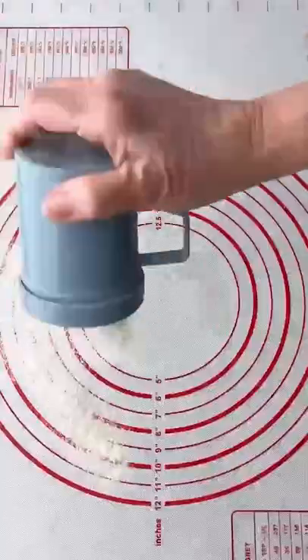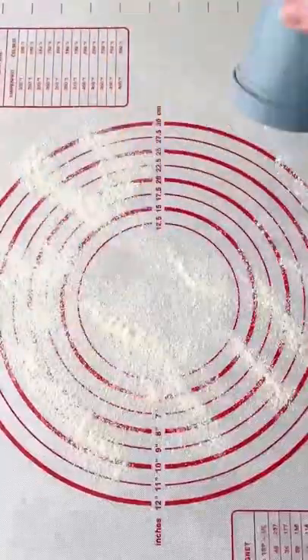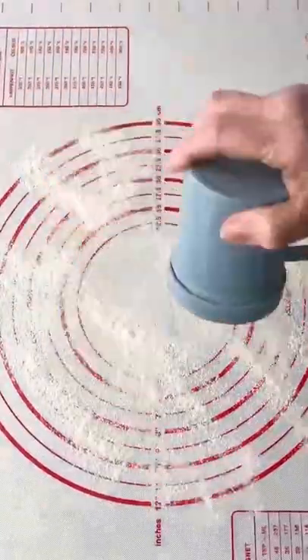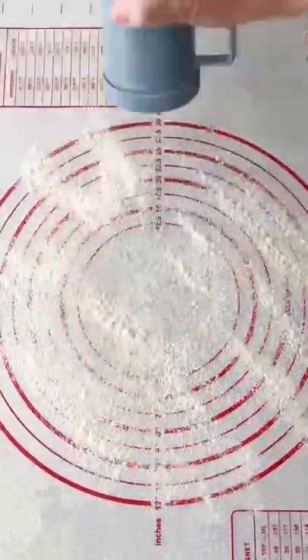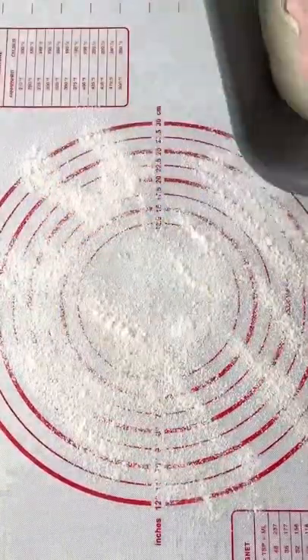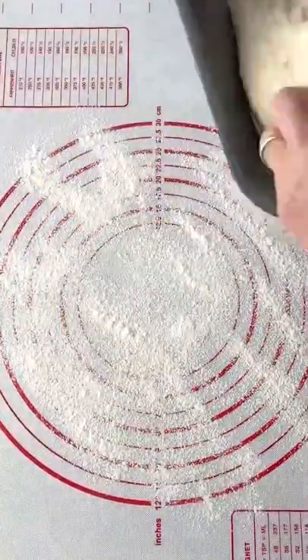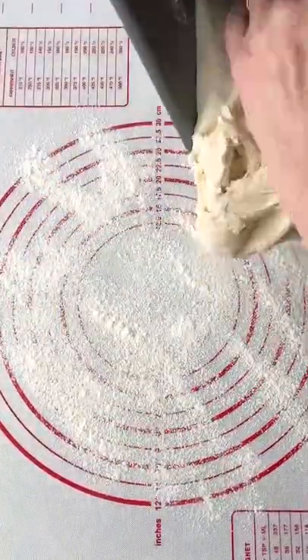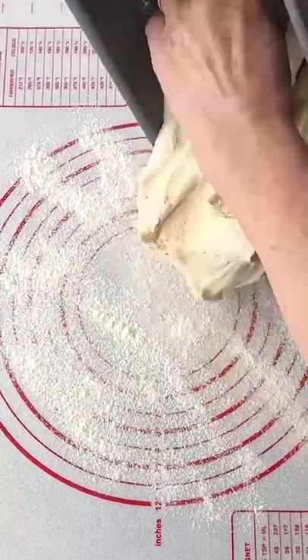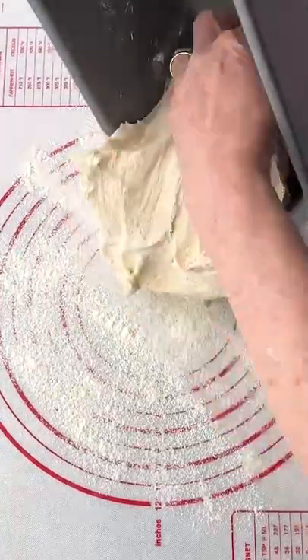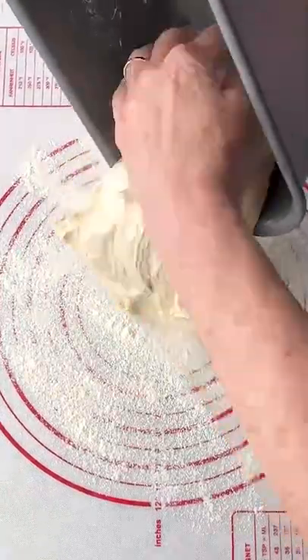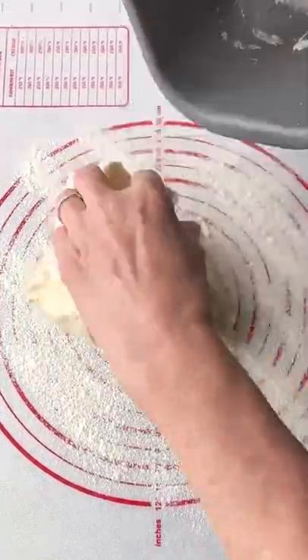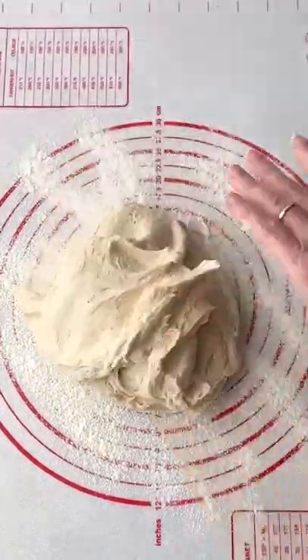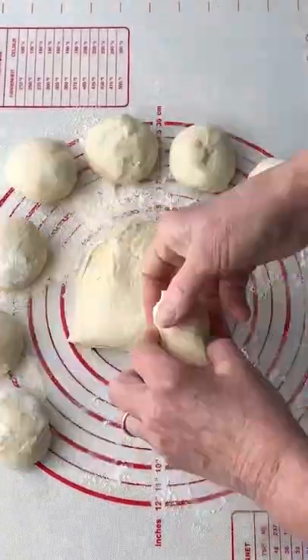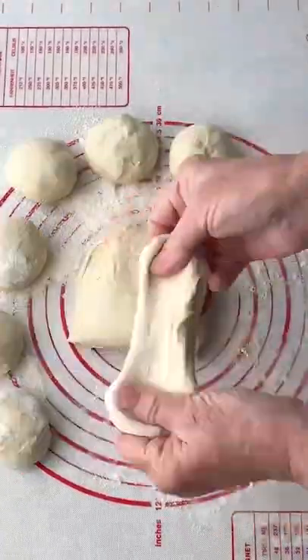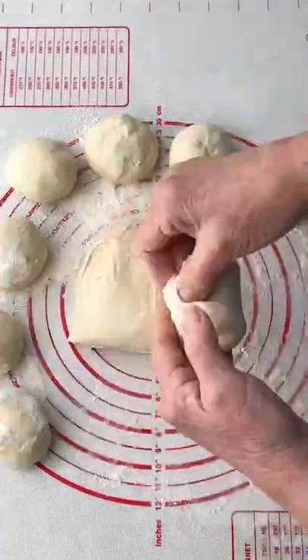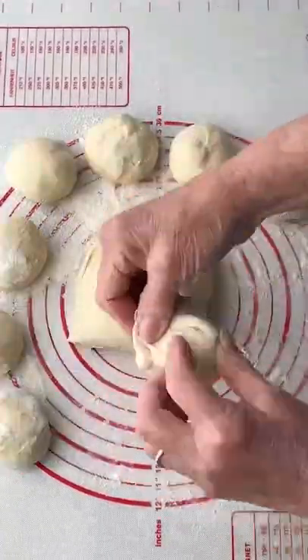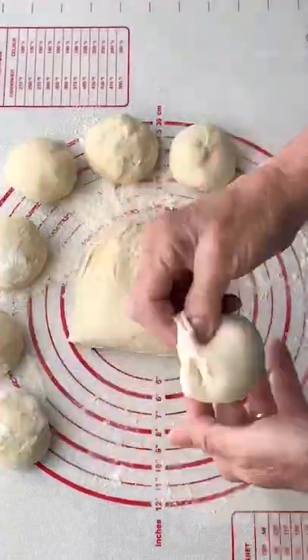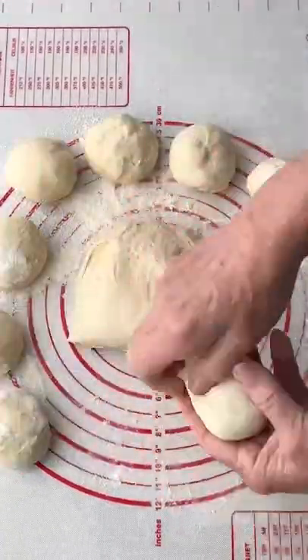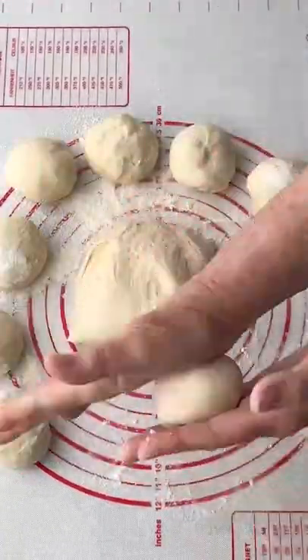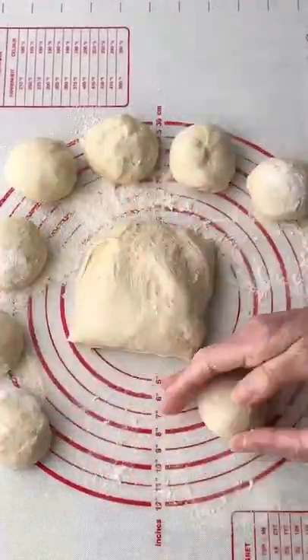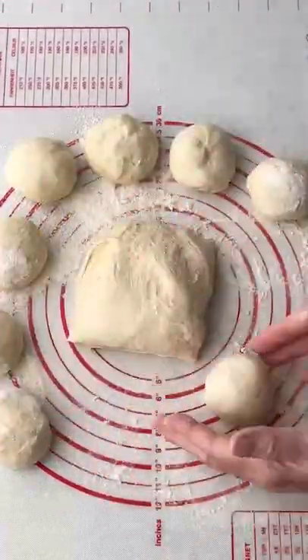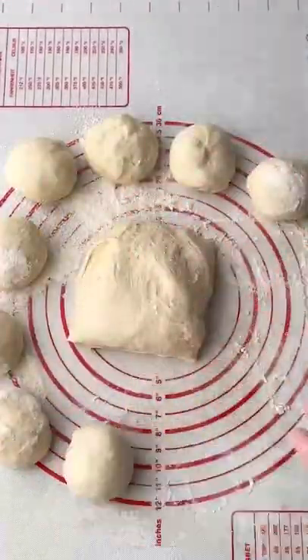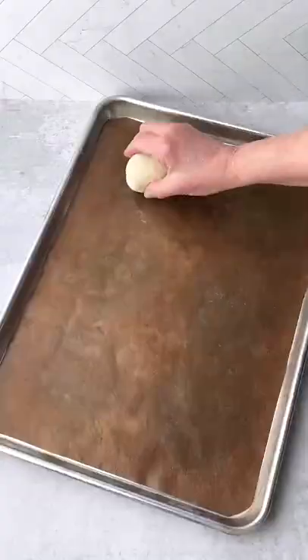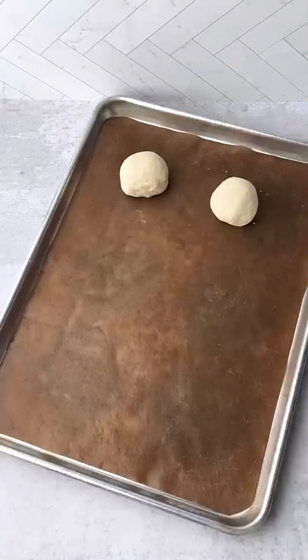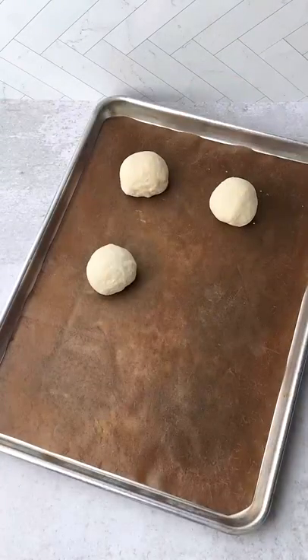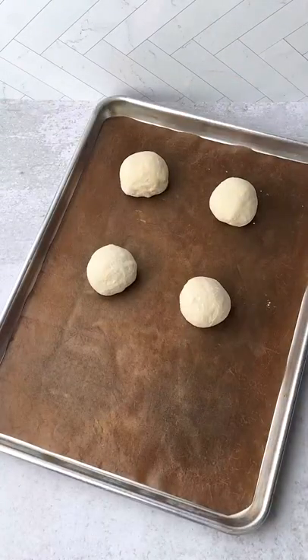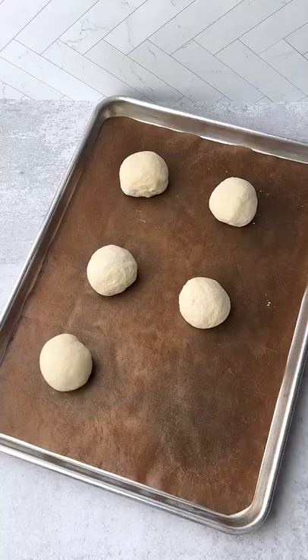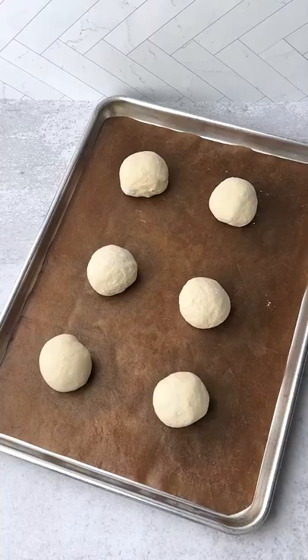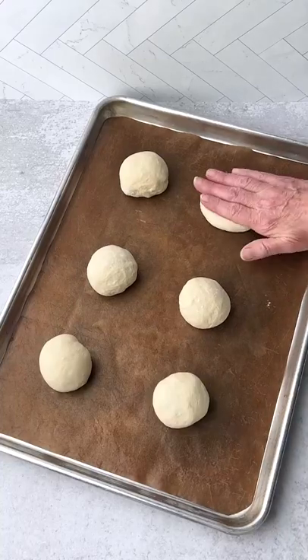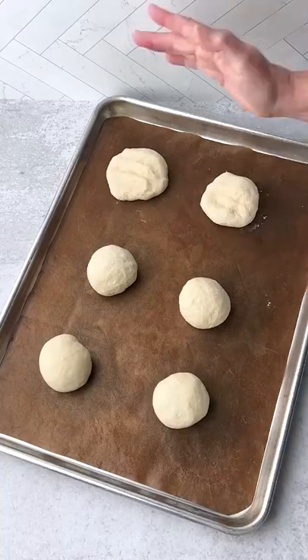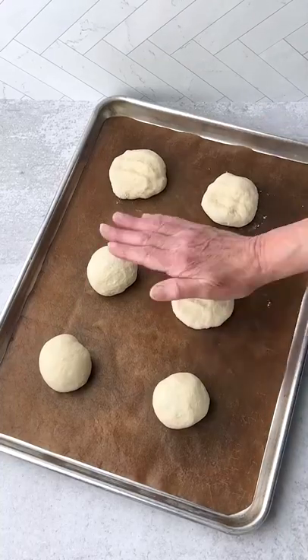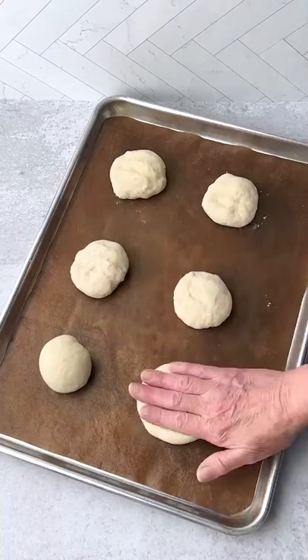When the dough cycle finishes, transfer the dough to a floured surface. Form into 12 balls and then place the balls on a parchment lined baking sheet and flatten.